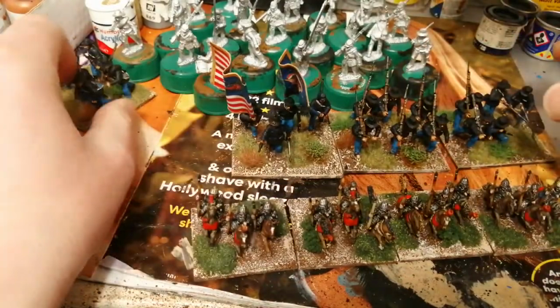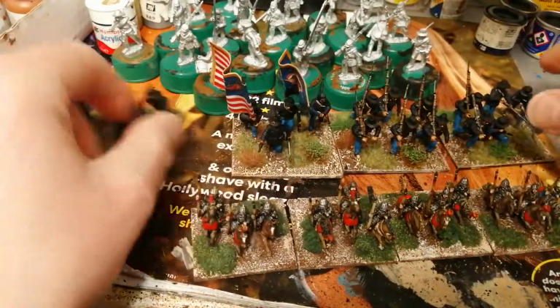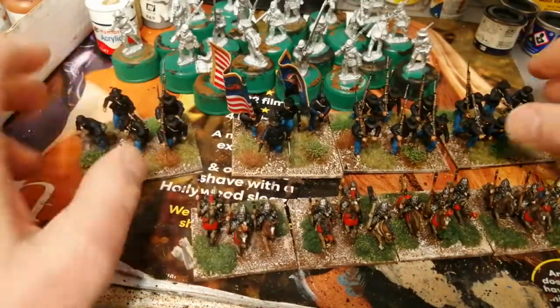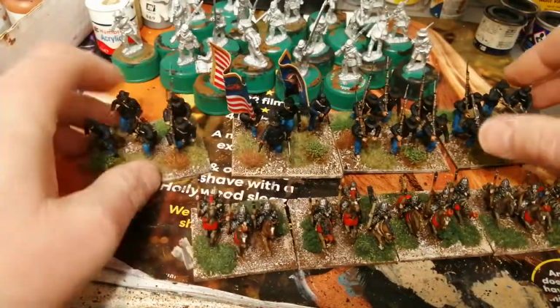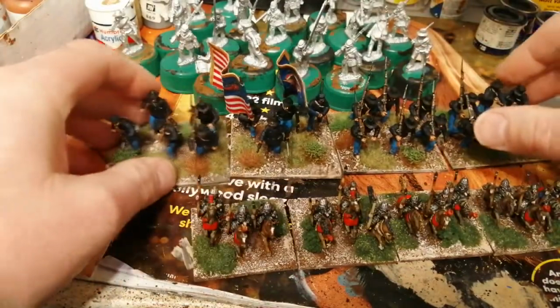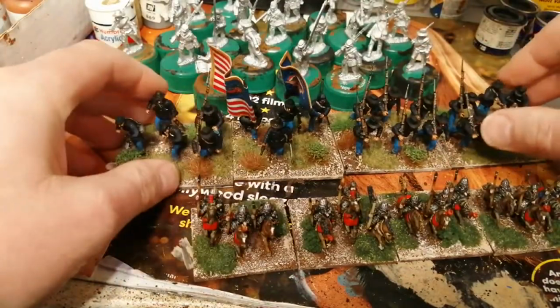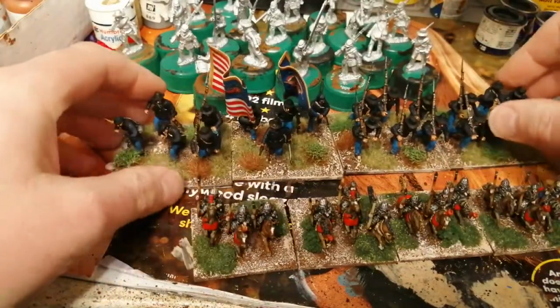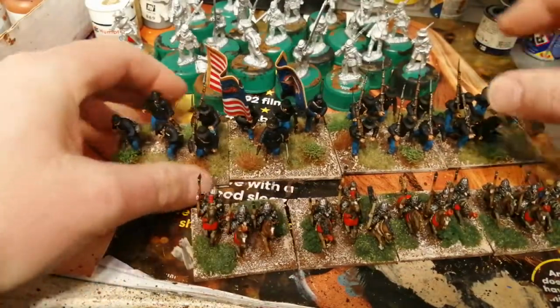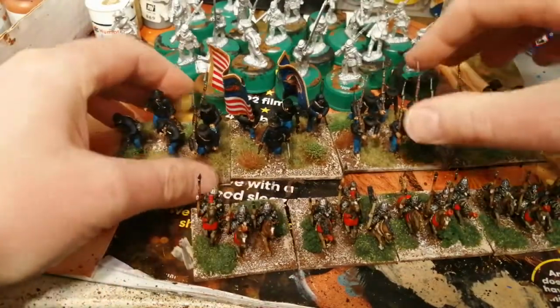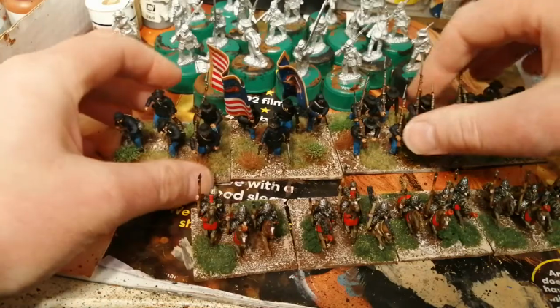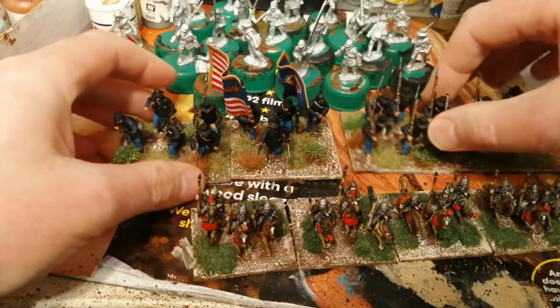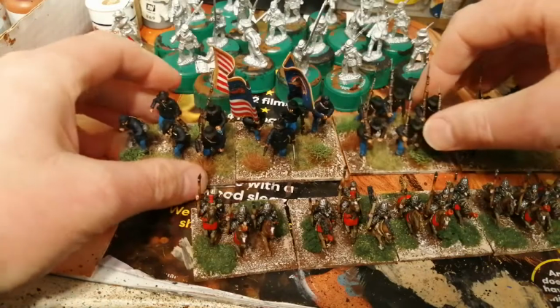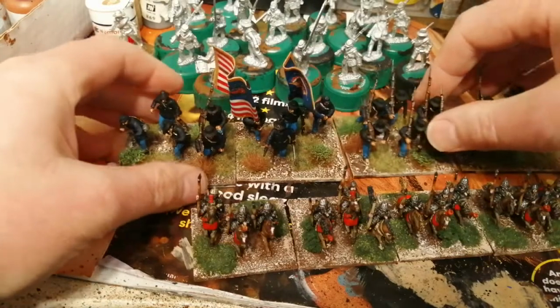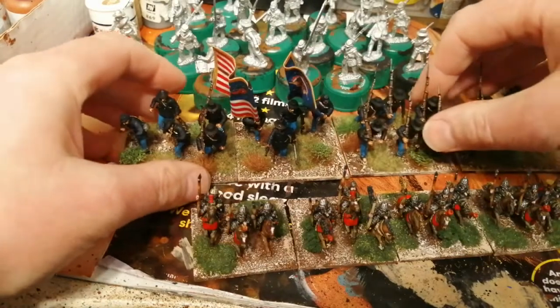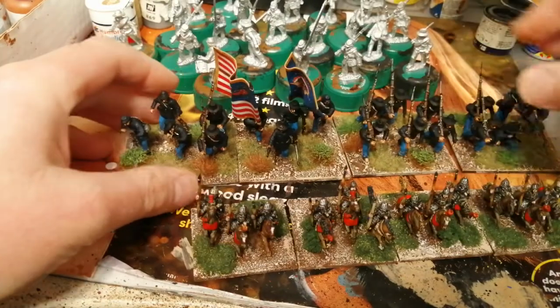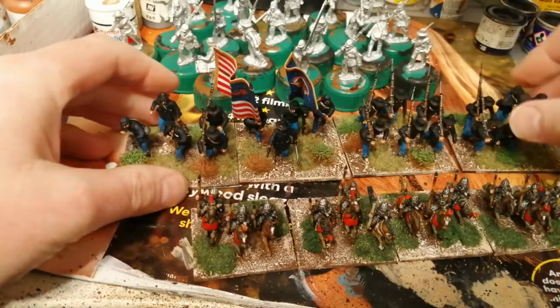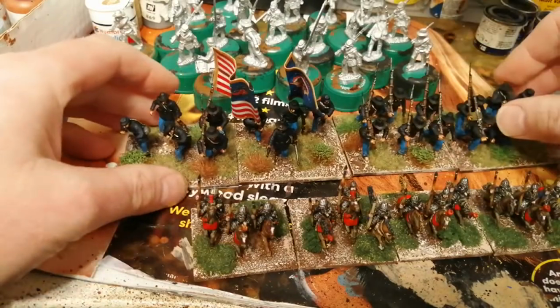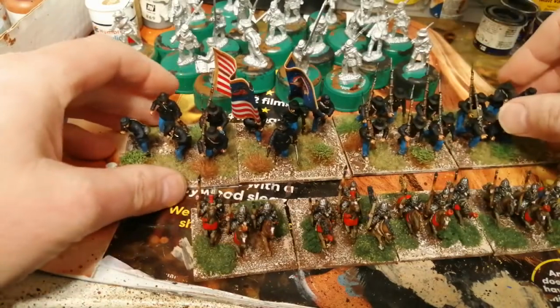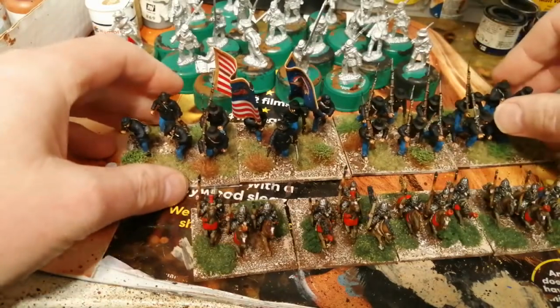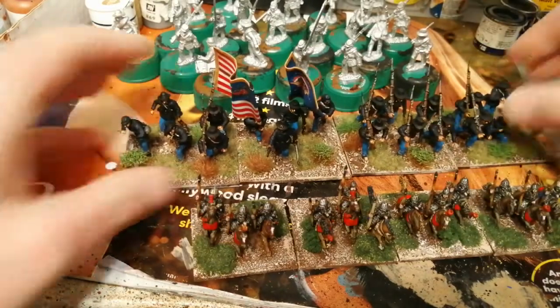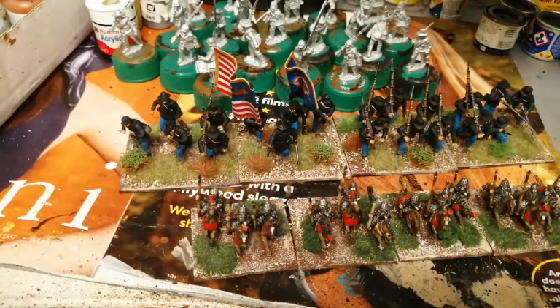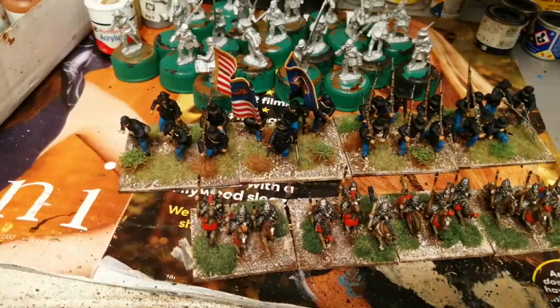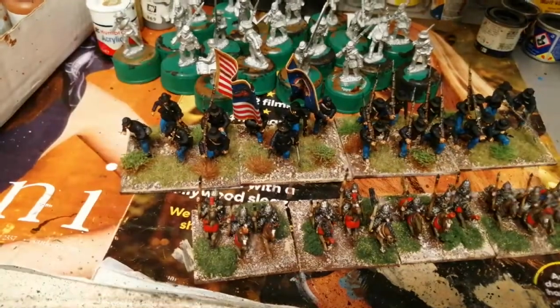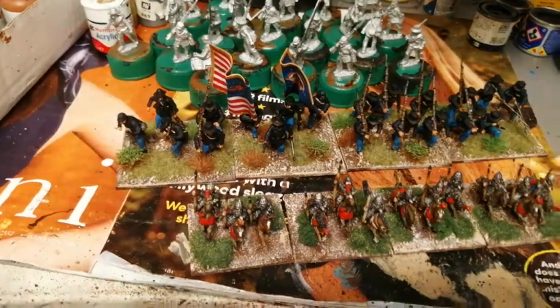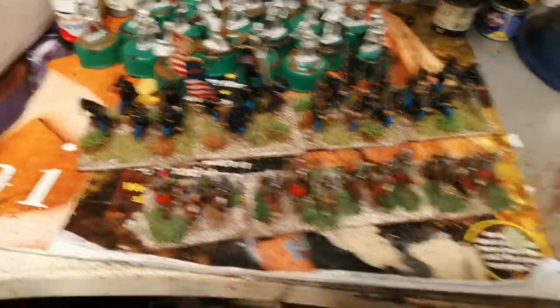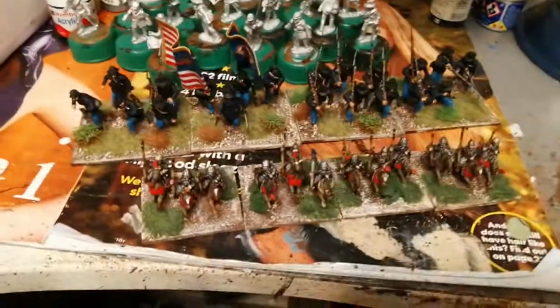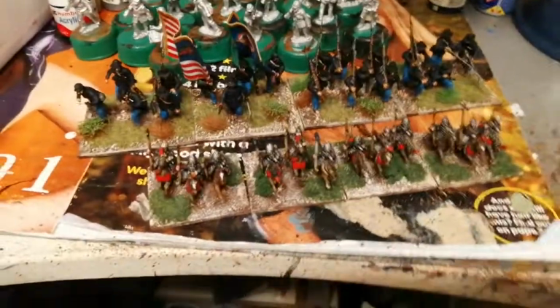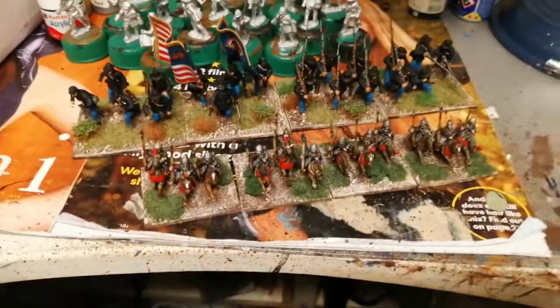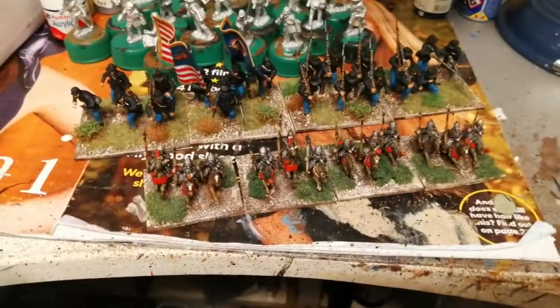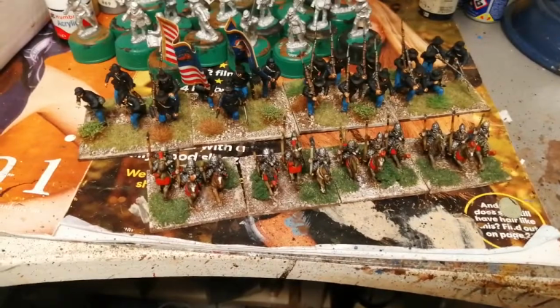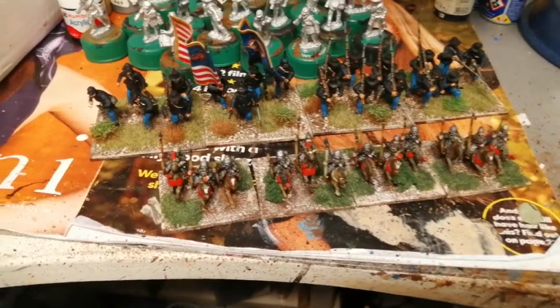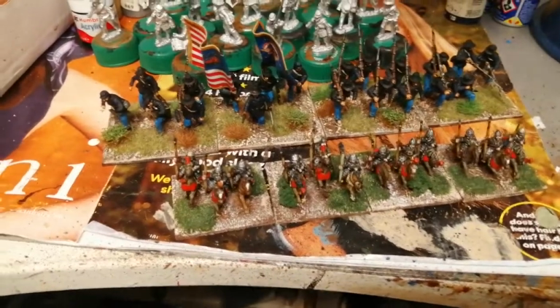I might be able to do a video when I get a chance at some point, but it's just getting the time to haul them all out, put them all on the table and give you a proper look at them.